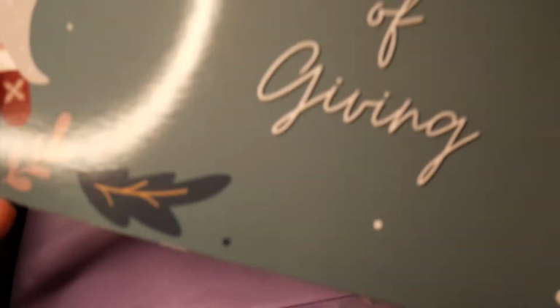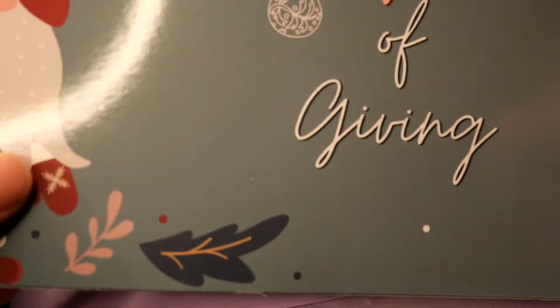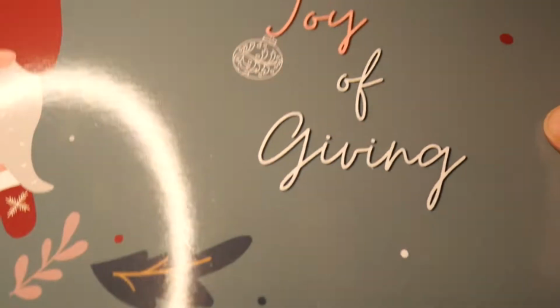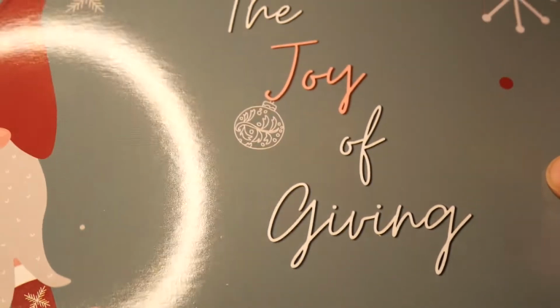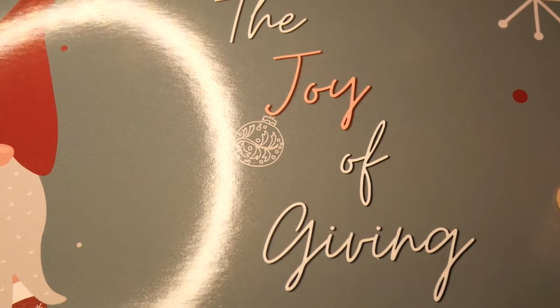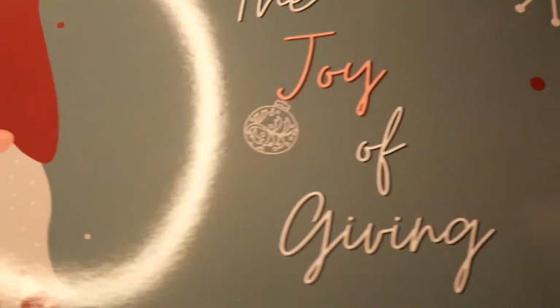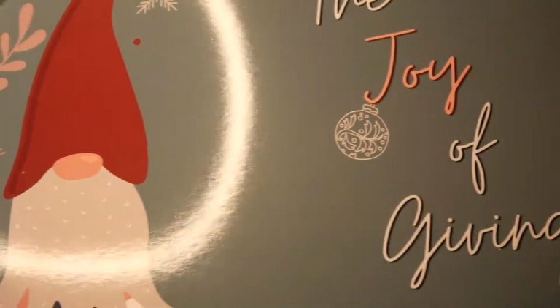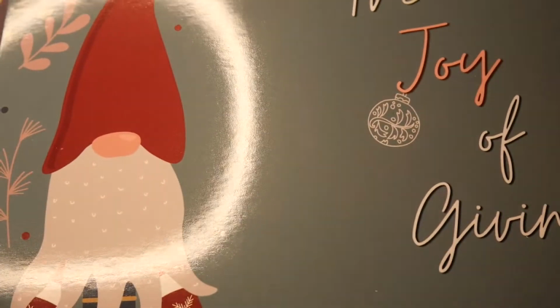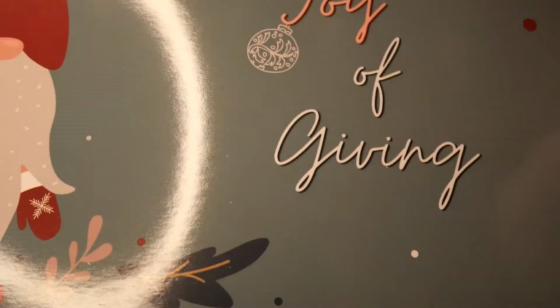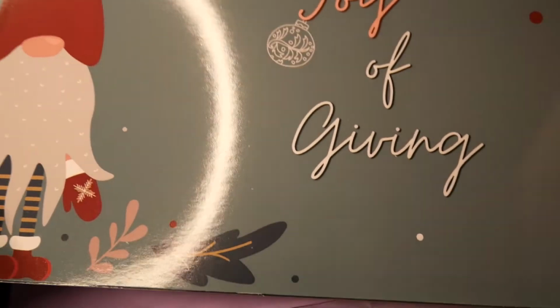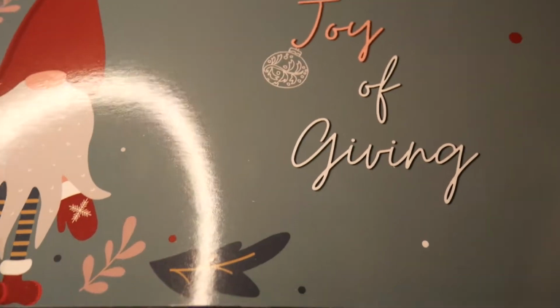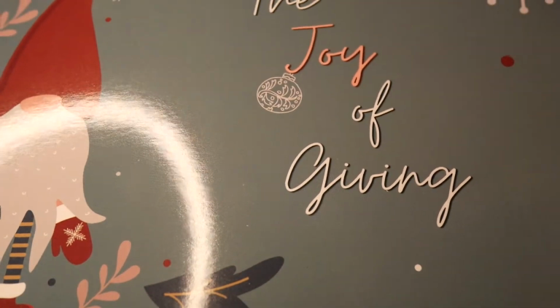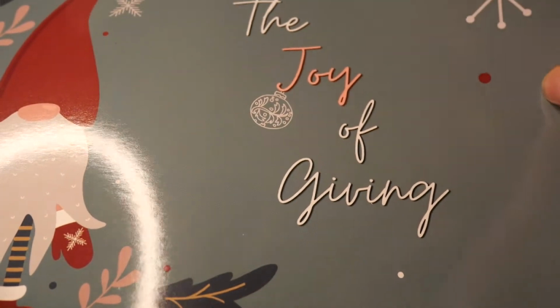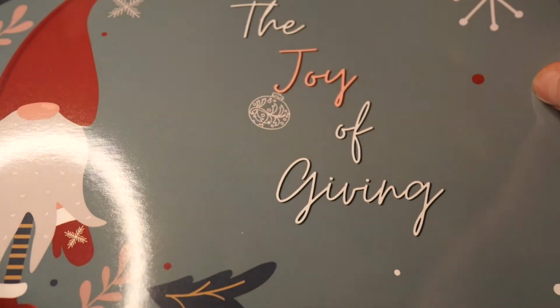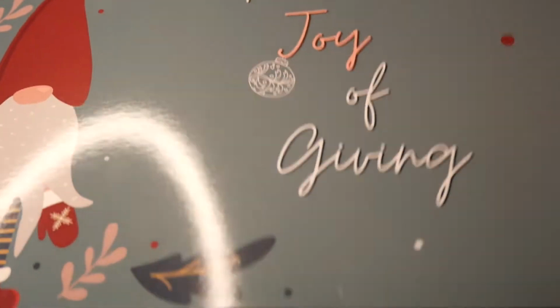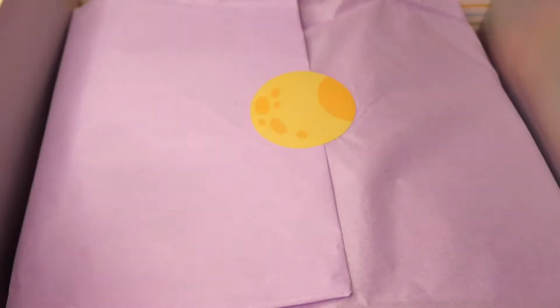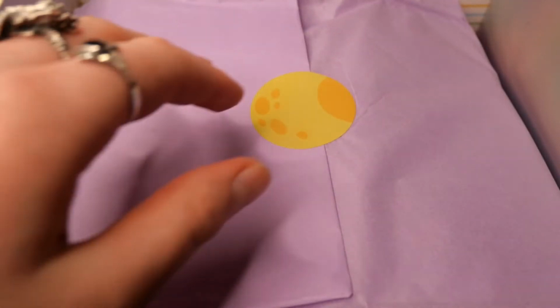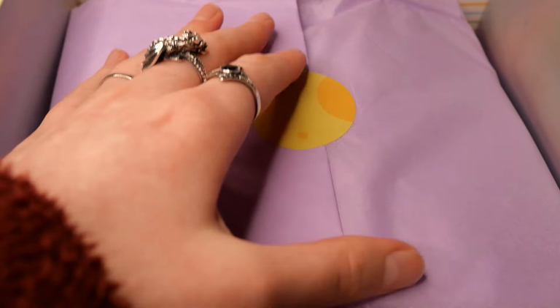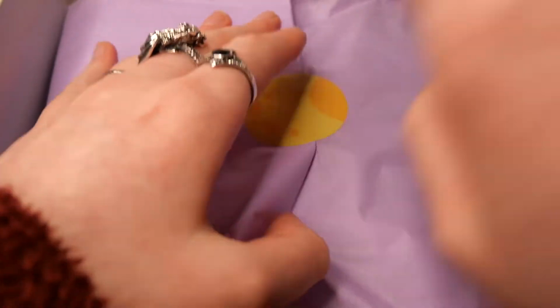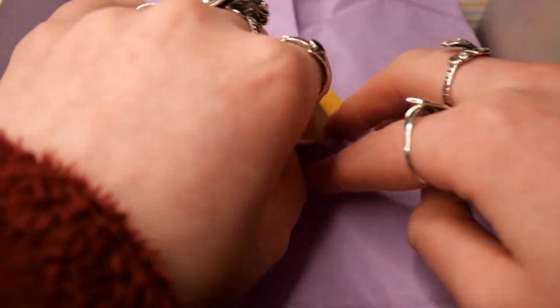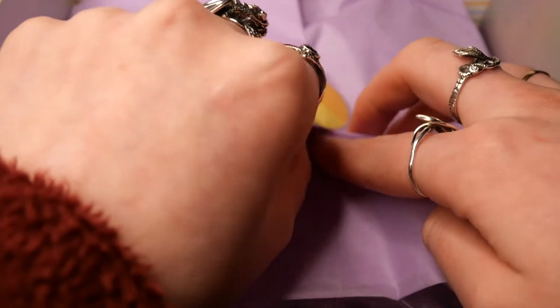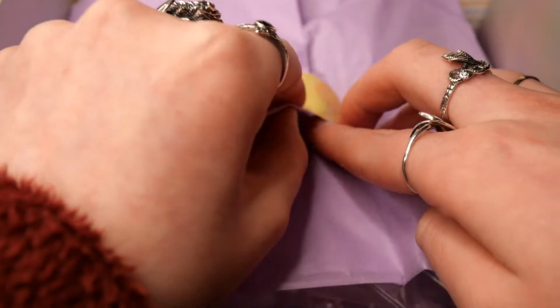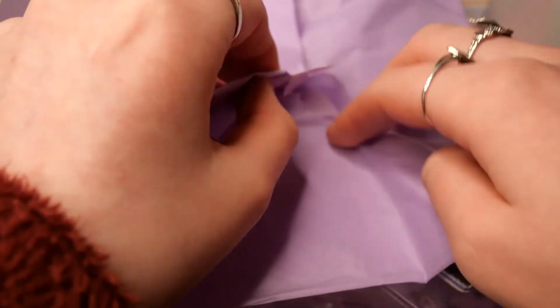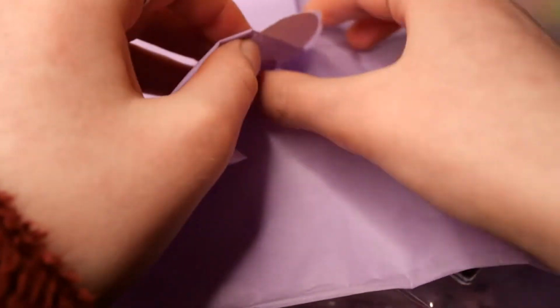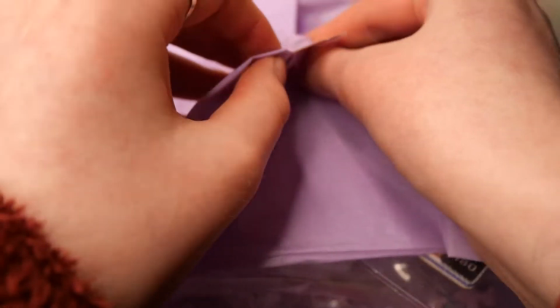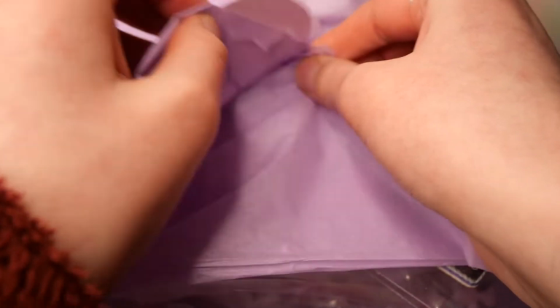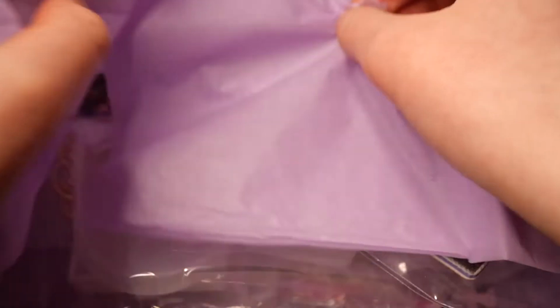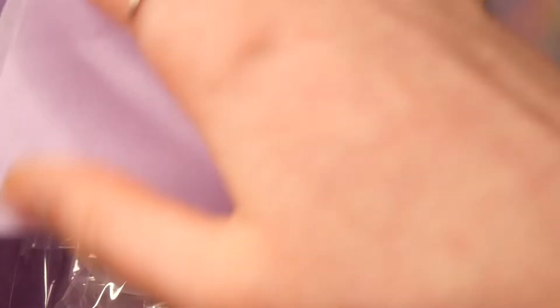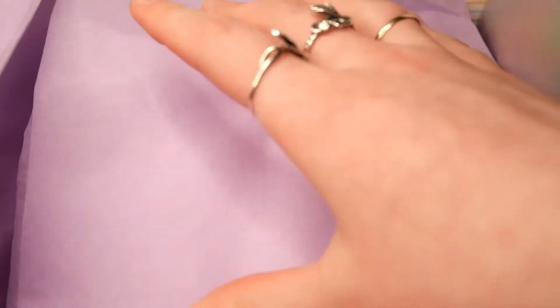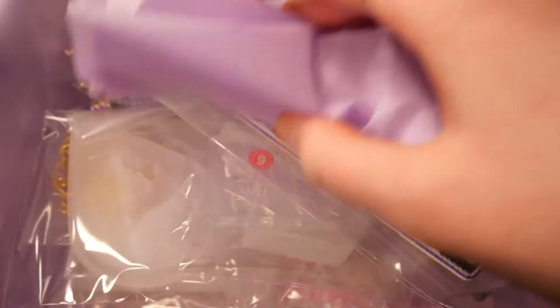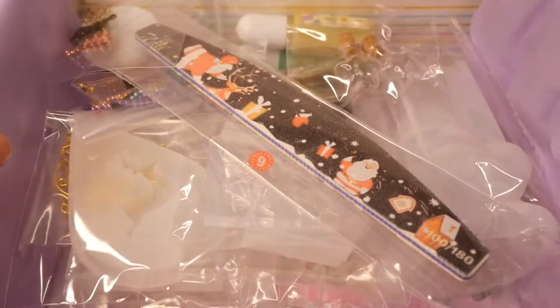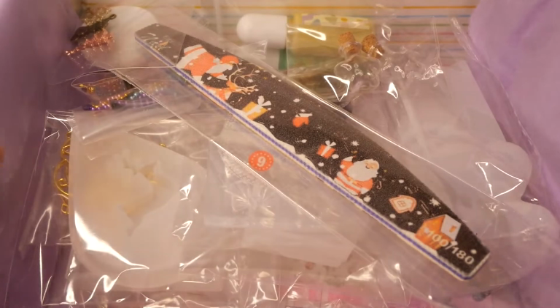We are first greeted, as always, with this really cute booklet which has all the items listed inside. And here's what we see once we open the sticker.